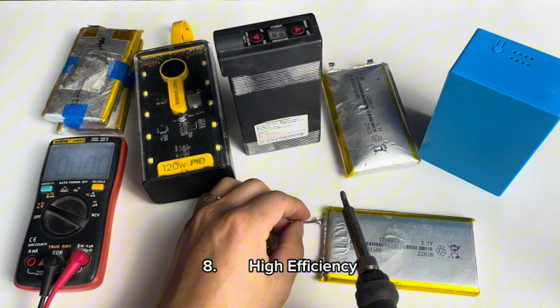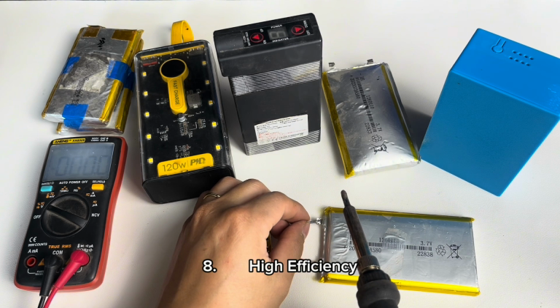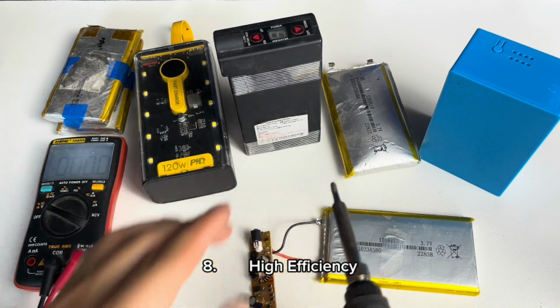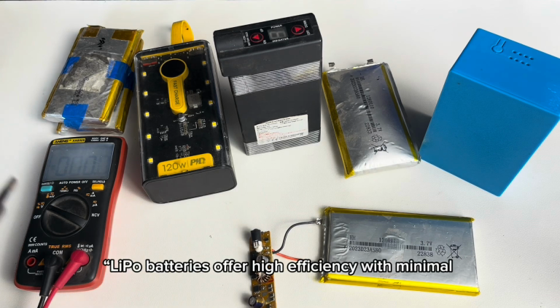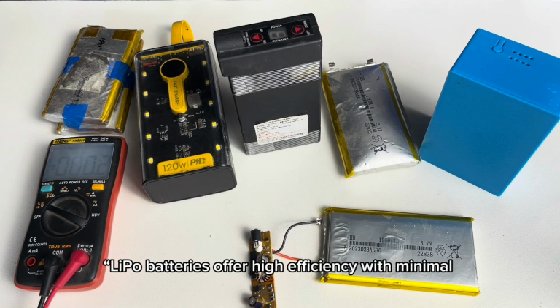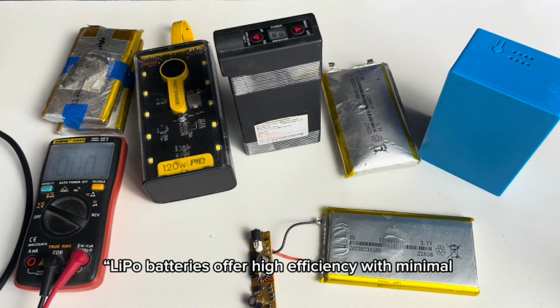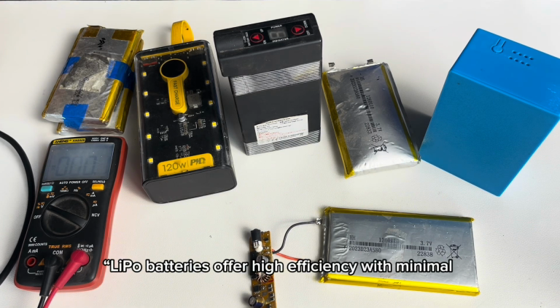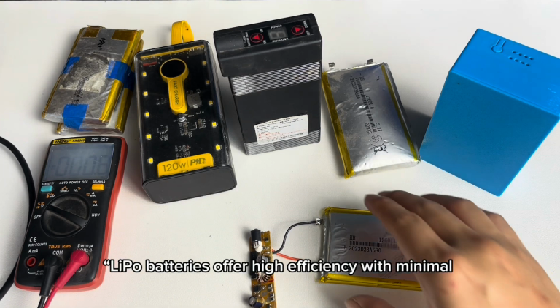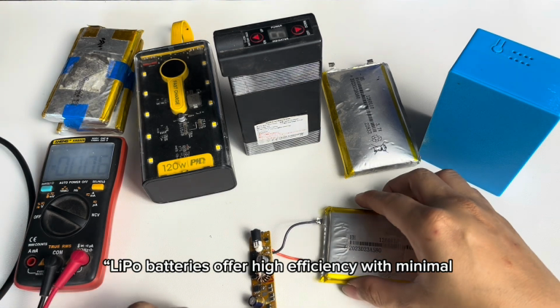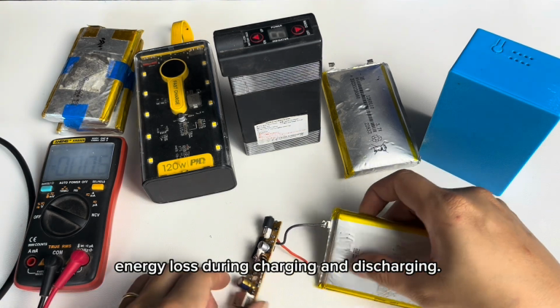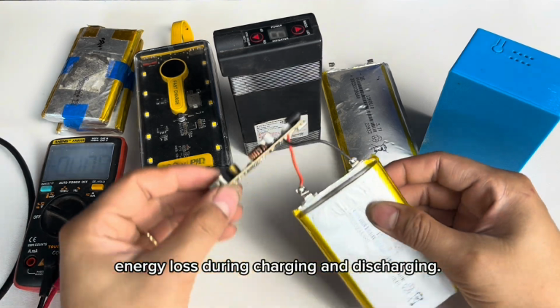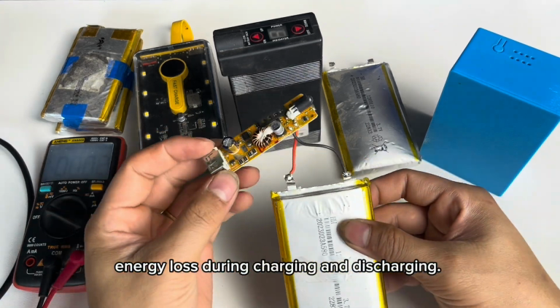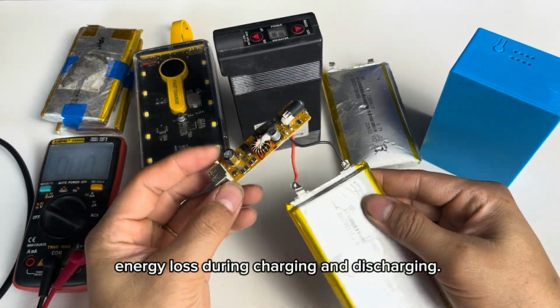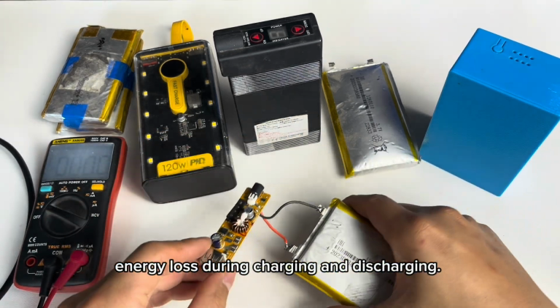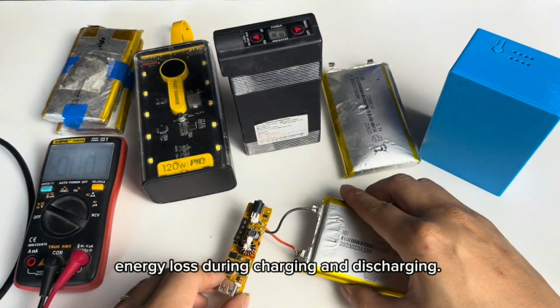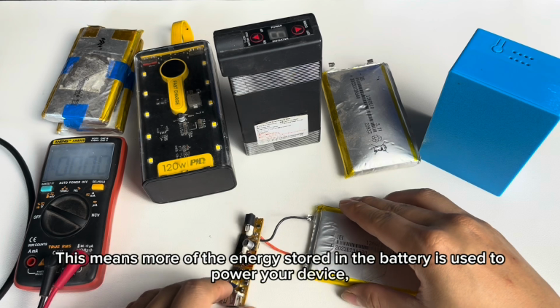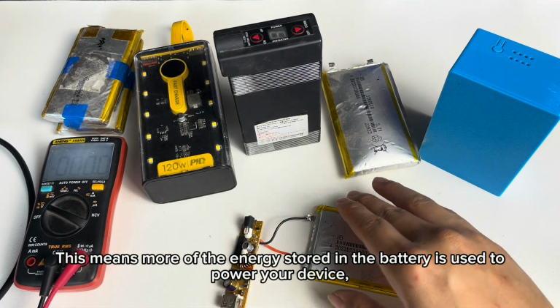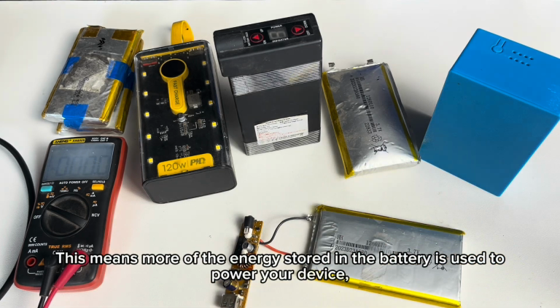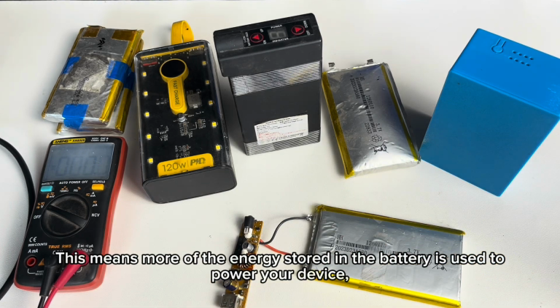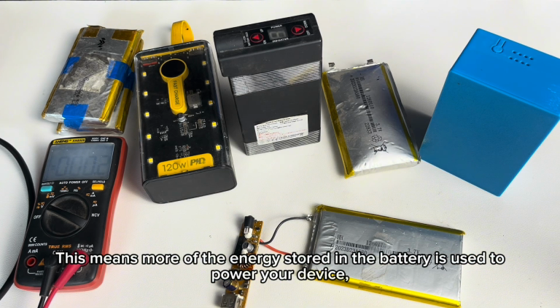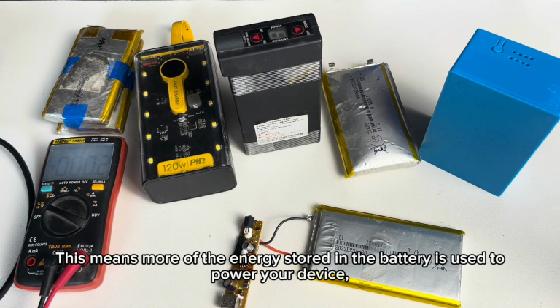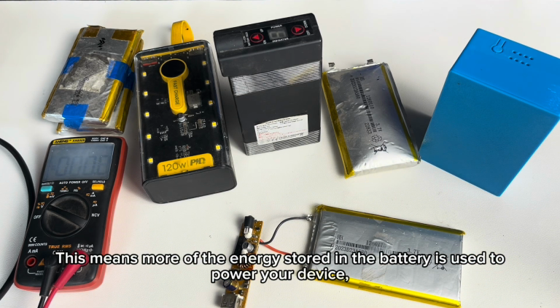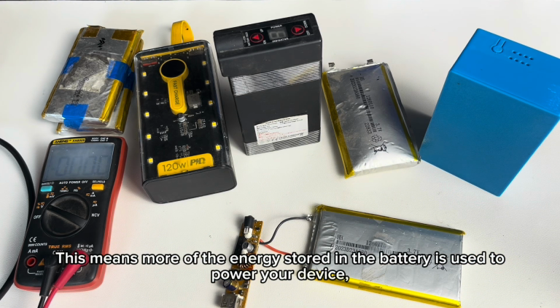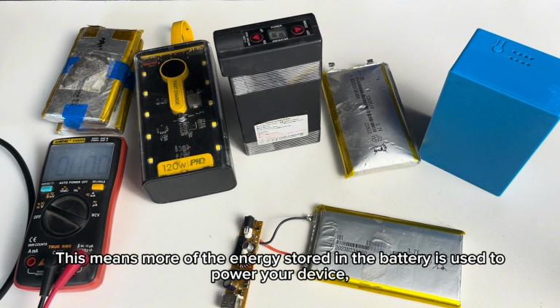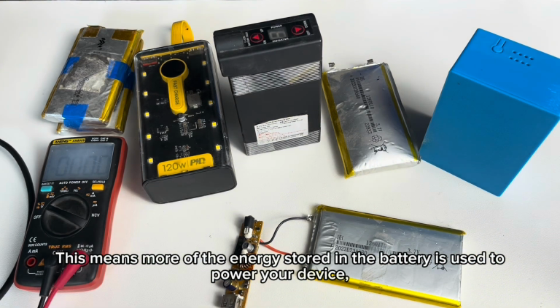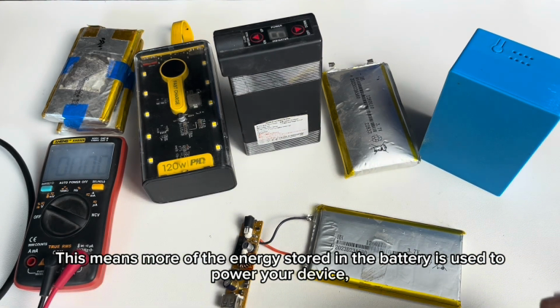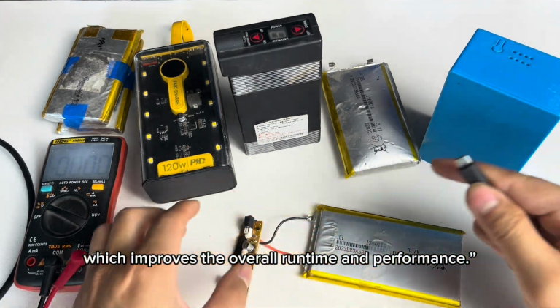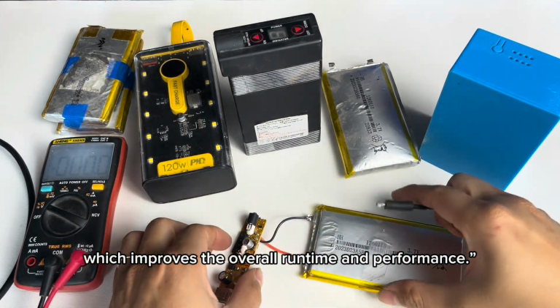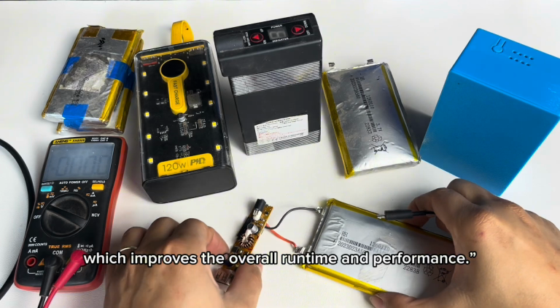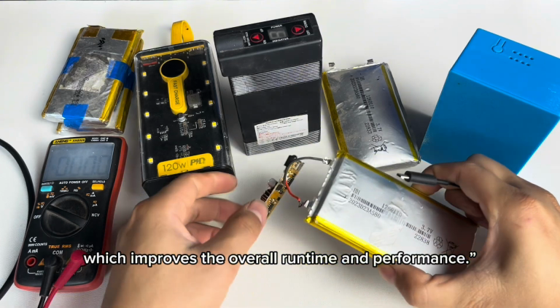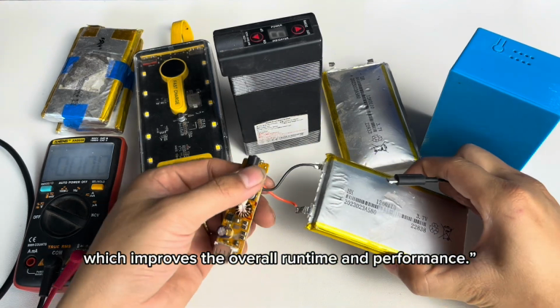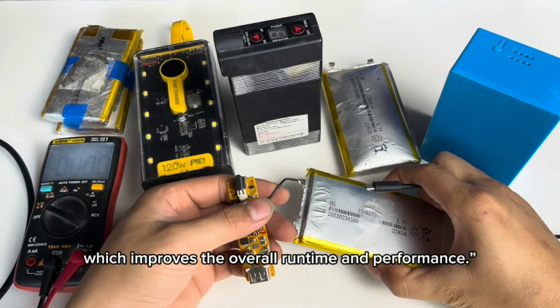8. High efficiency. Lipo batteries offer high efficiency with minimal energy loss during charging and discharging. This means more of the energy stored in the battery is used to power your device, which improves the overall runtime and performance.